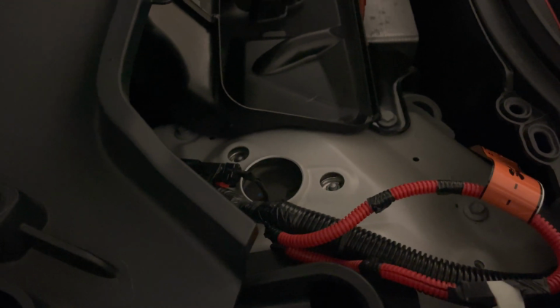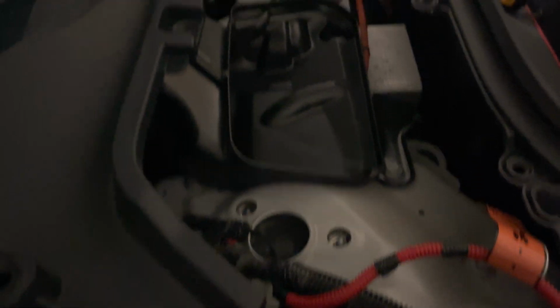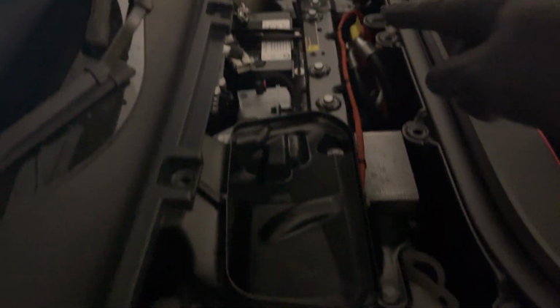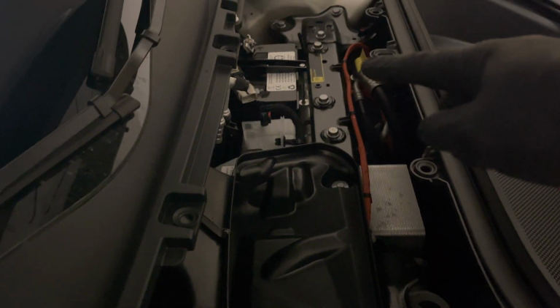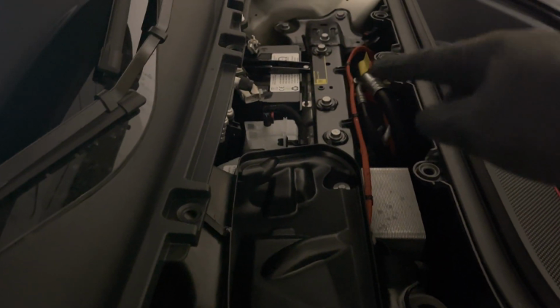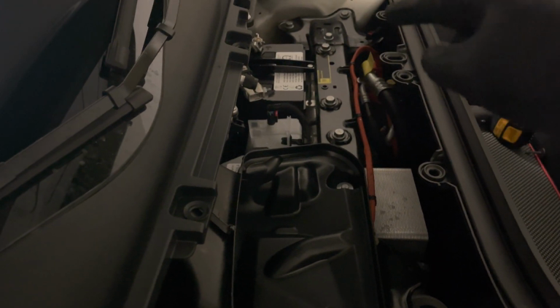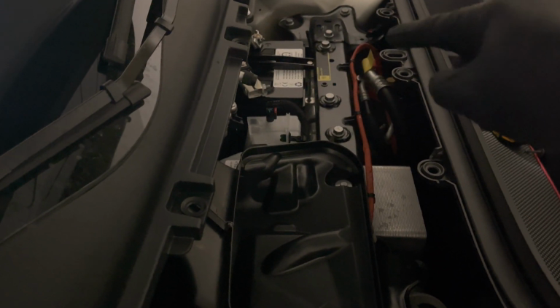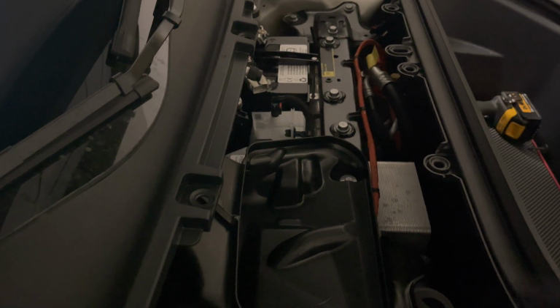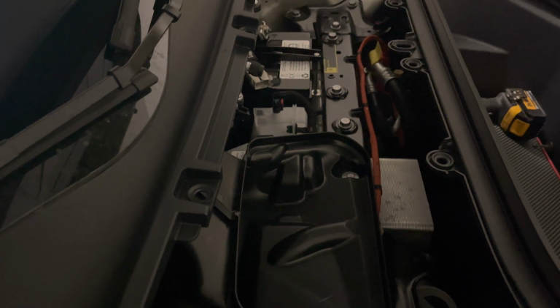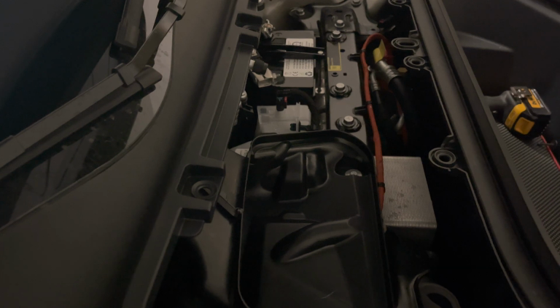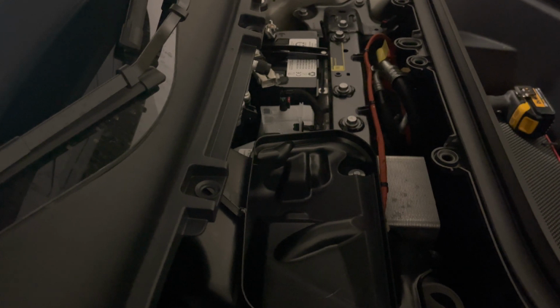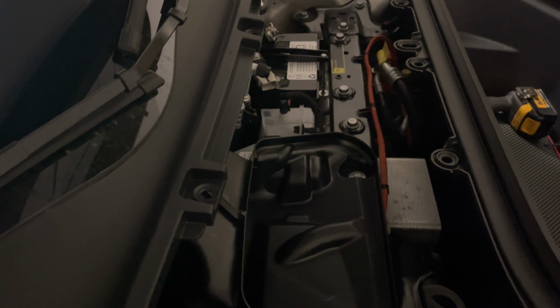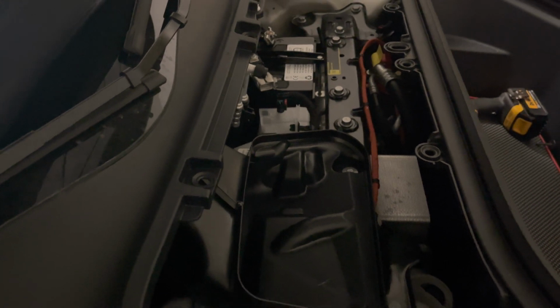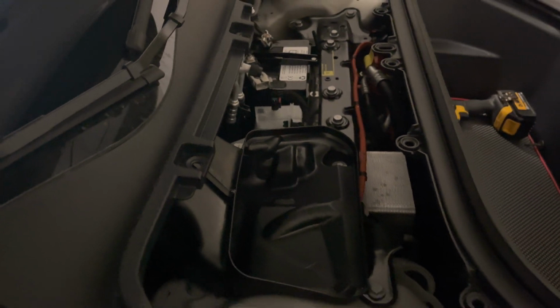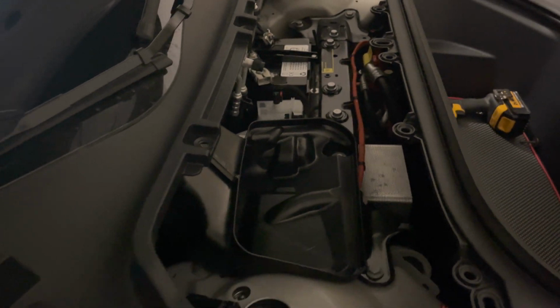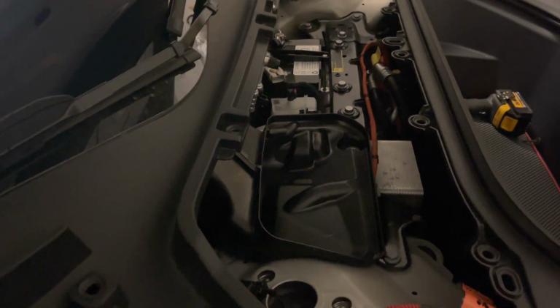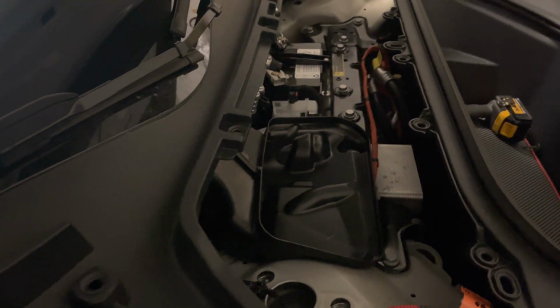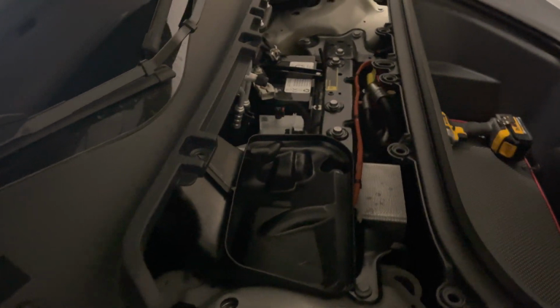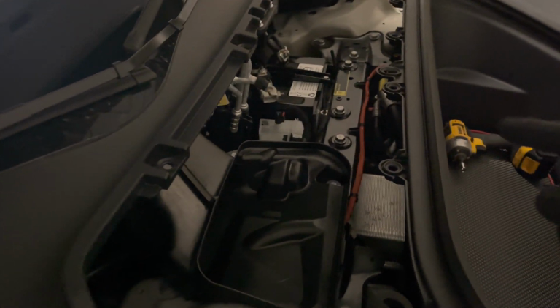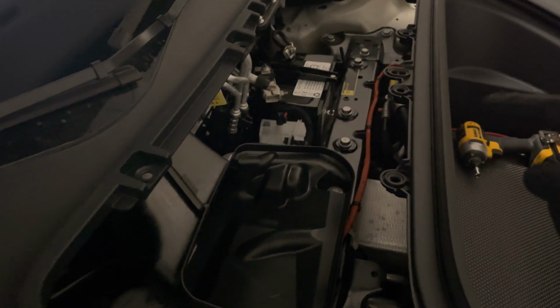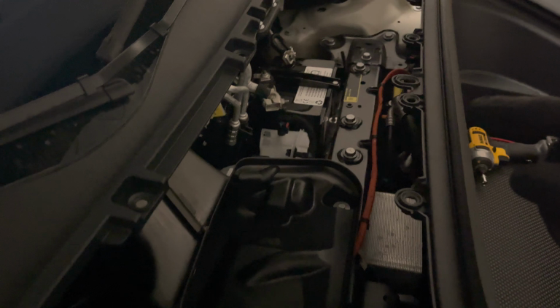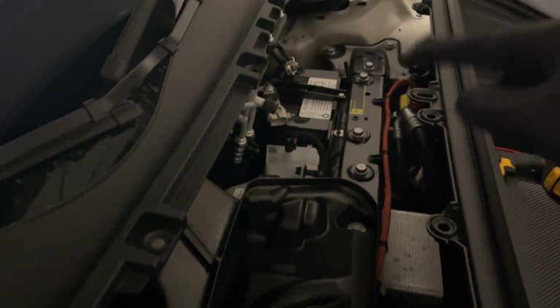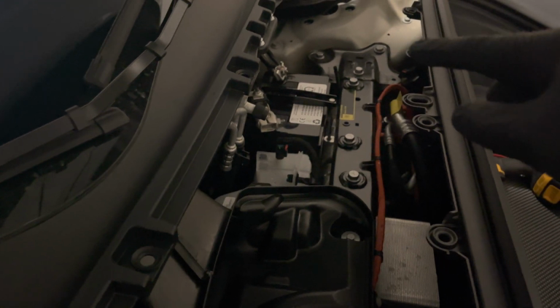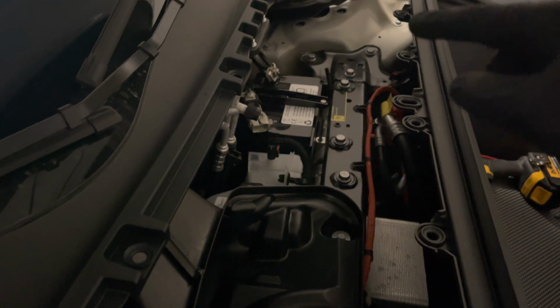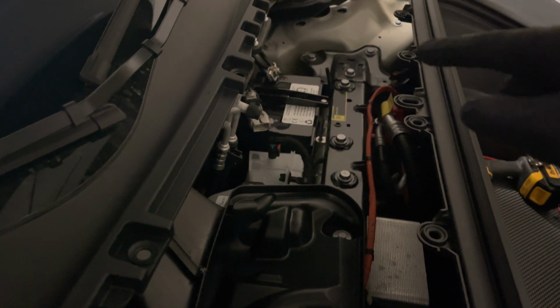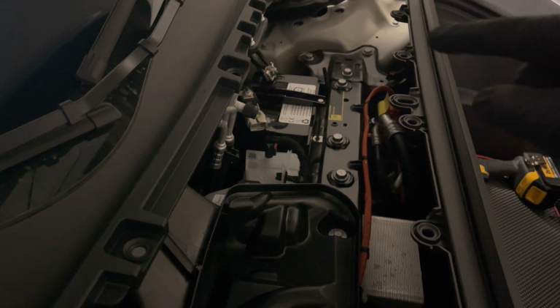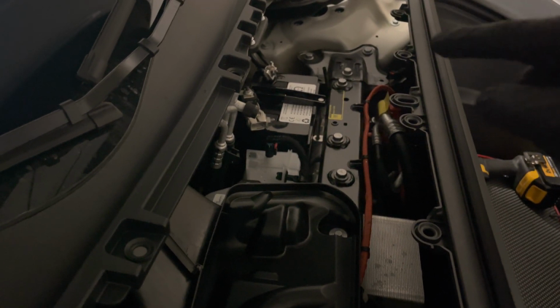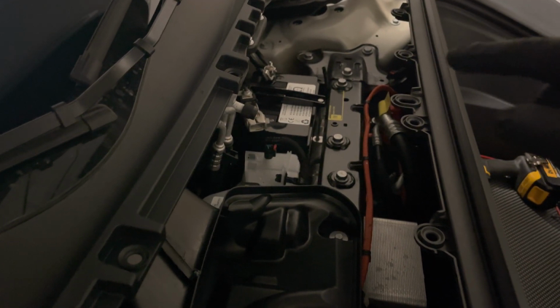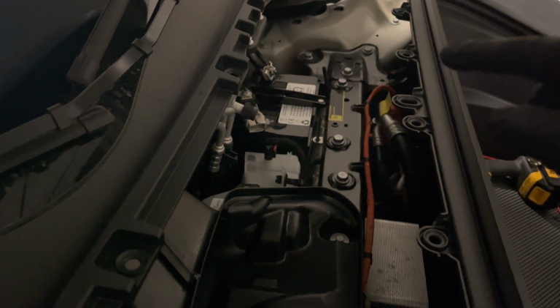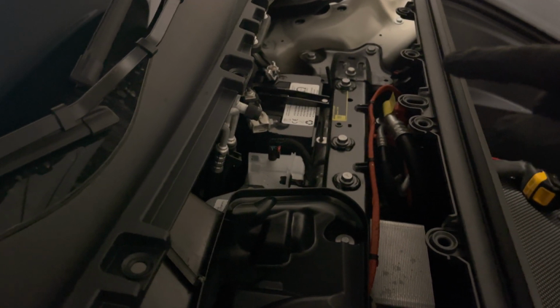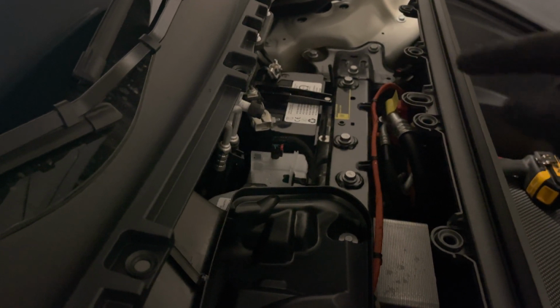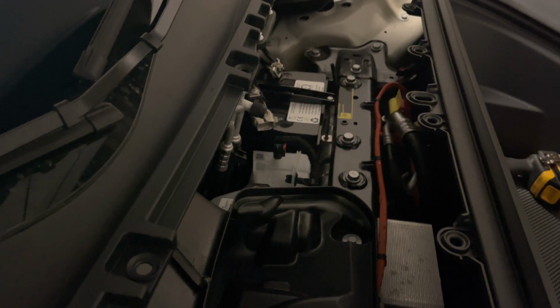Your 12-volt battery, which we switch out to lithium from OMU — 5% off, I'll post it in the description of this video. Definitely highly recommend it; that will last you as long as the main battery pack so you don't have to swap it out.